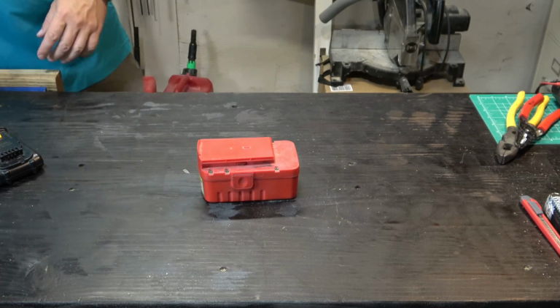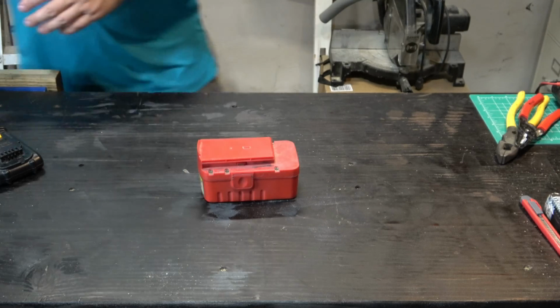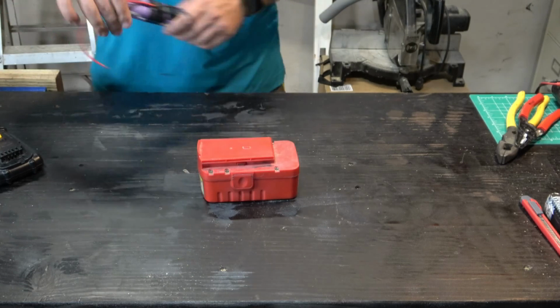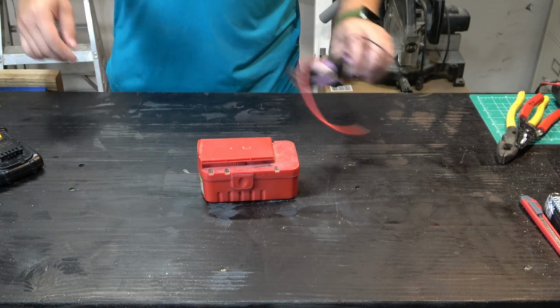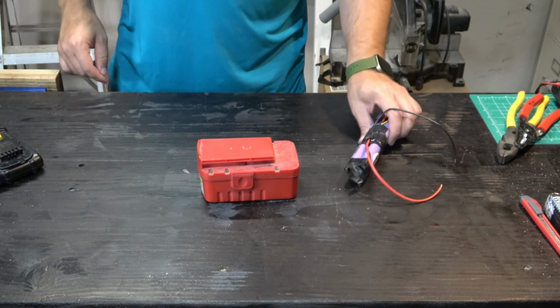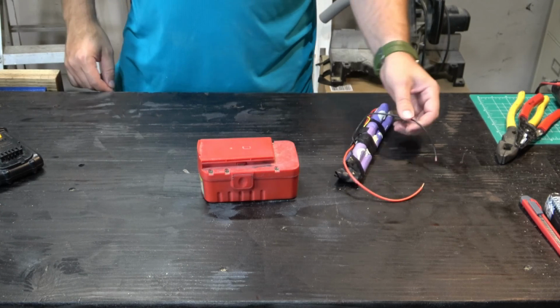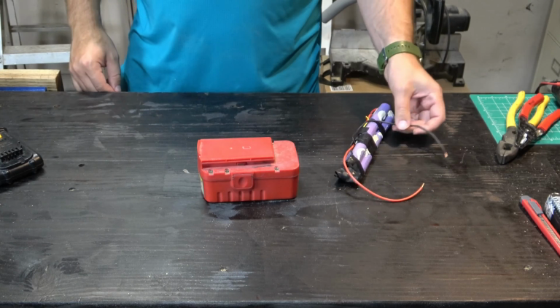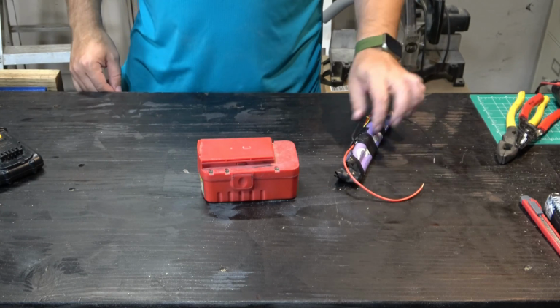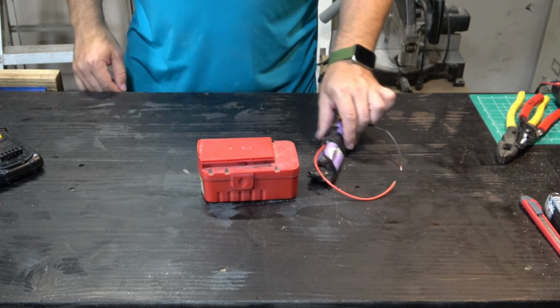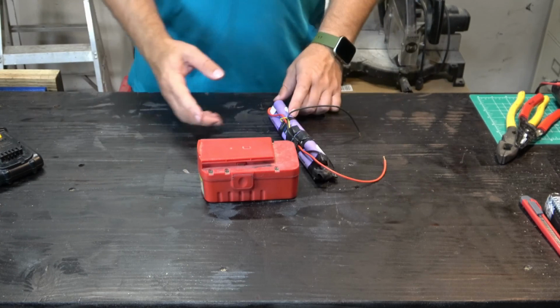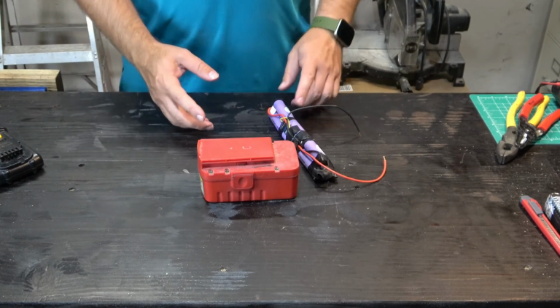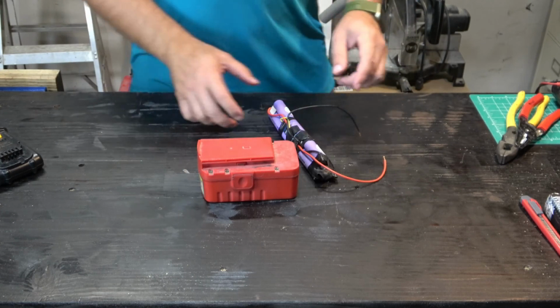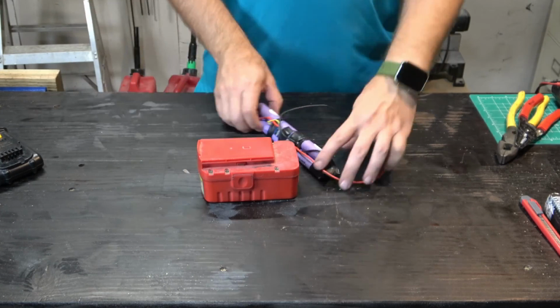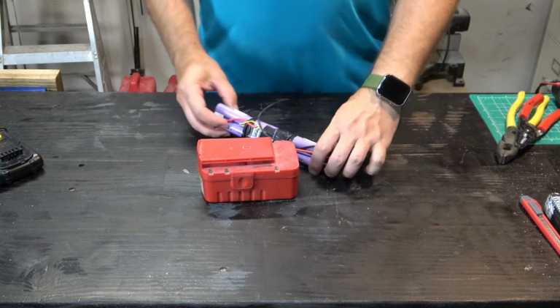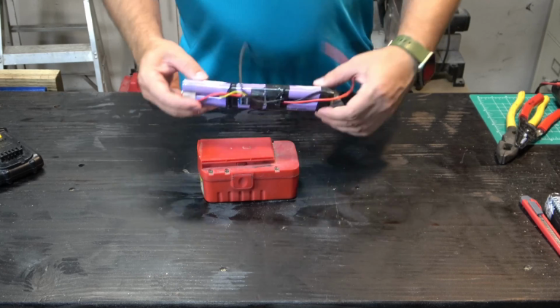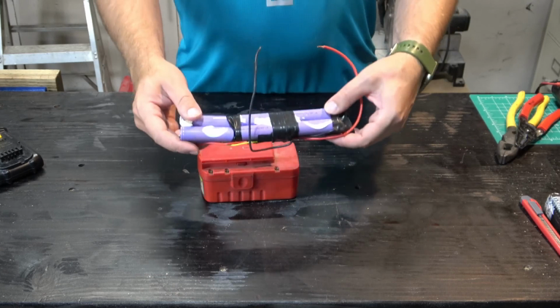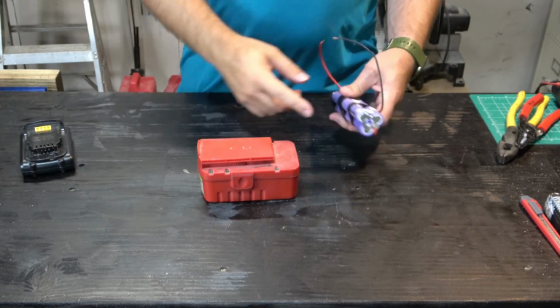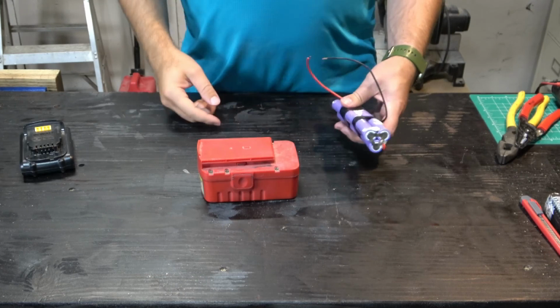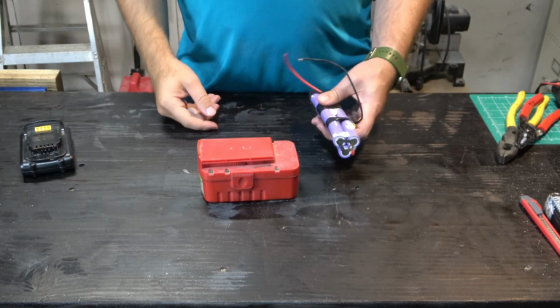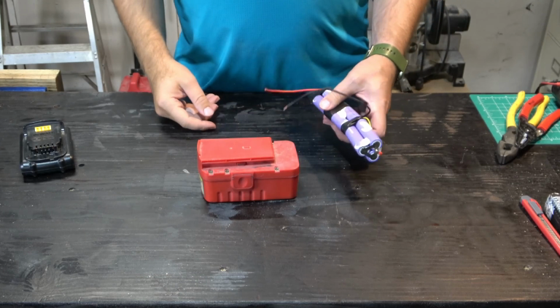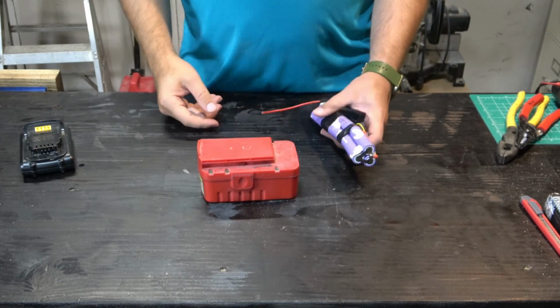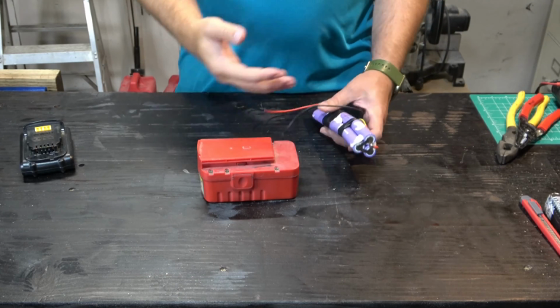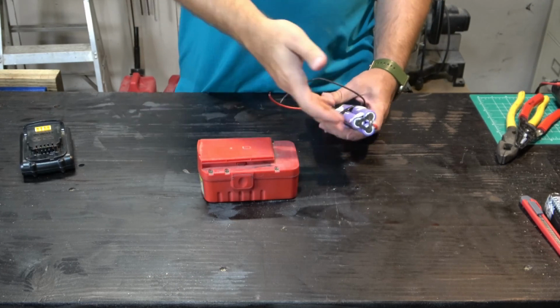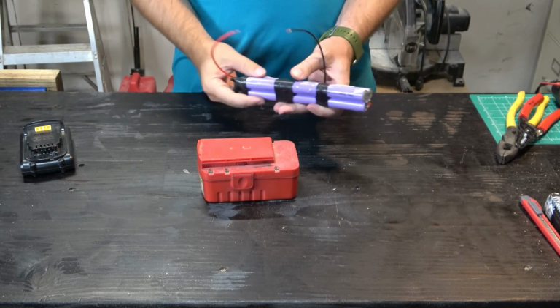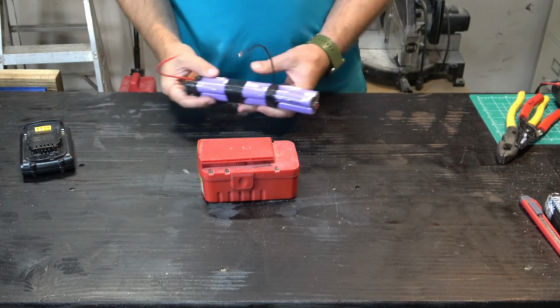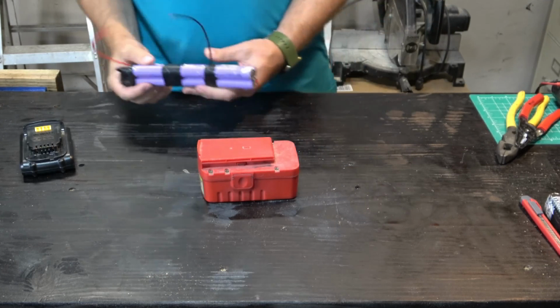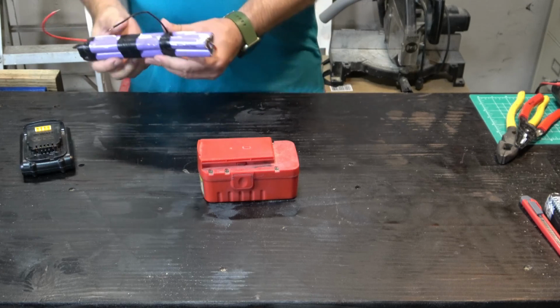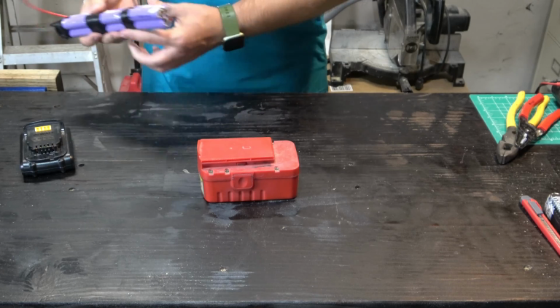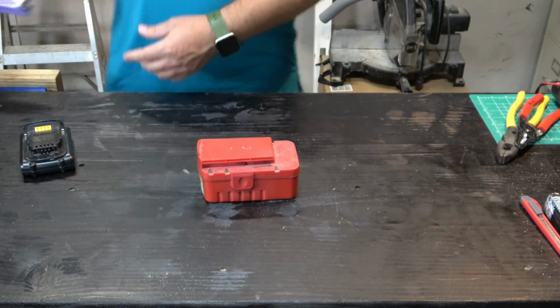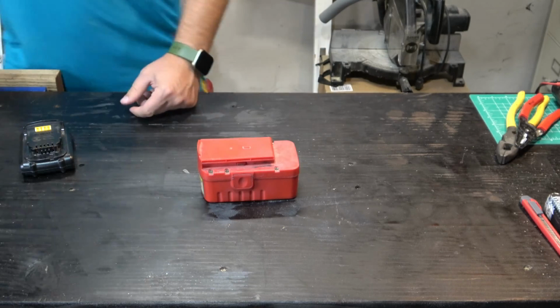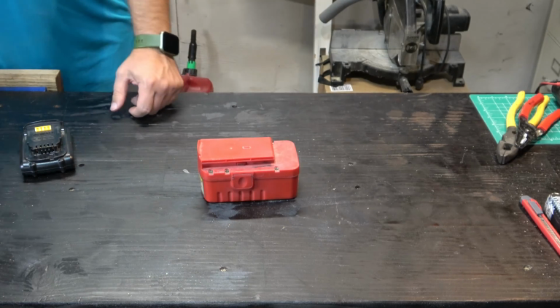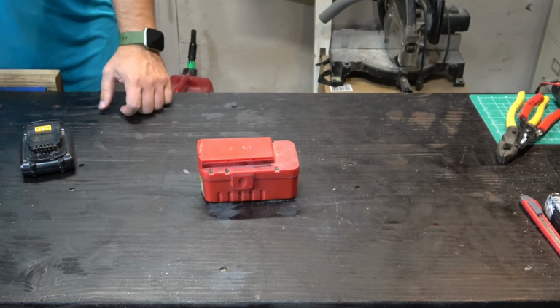Here's a battery pack I've made for something else. What you can do is take apart laptop batteries and turn them into this. So let me show you how we're going to do this.